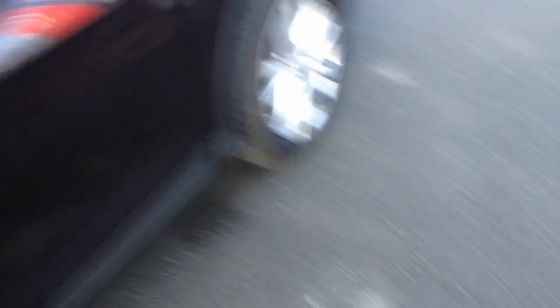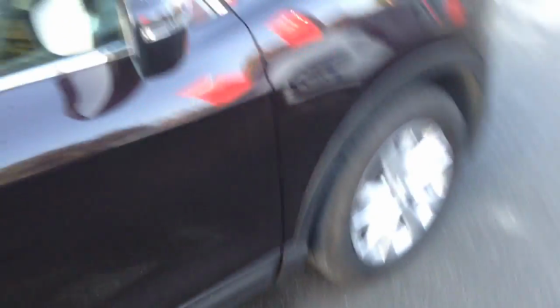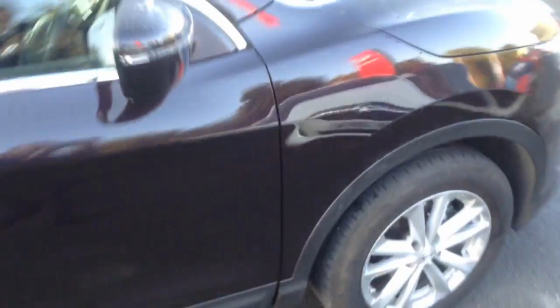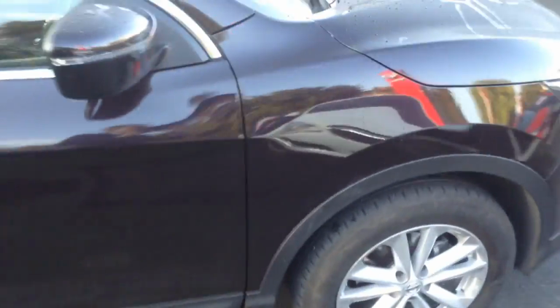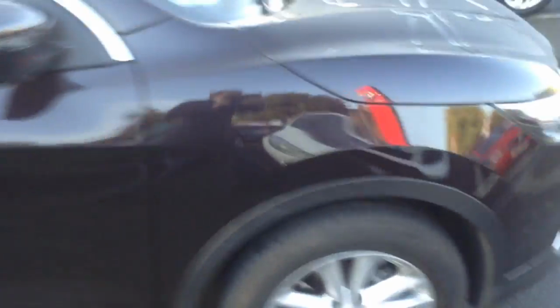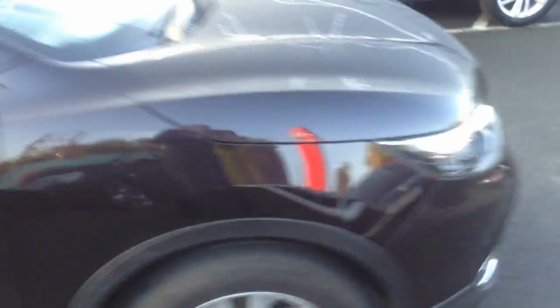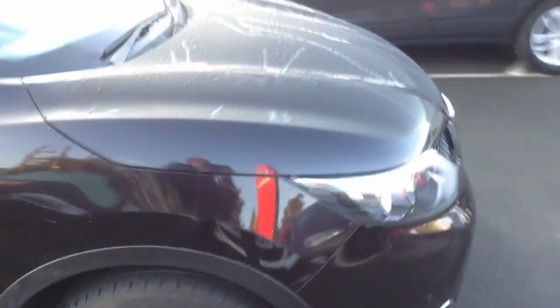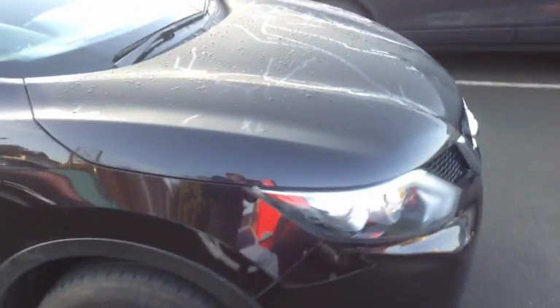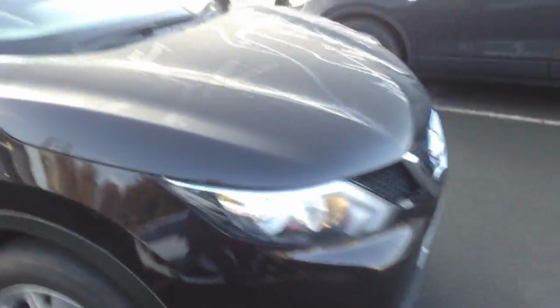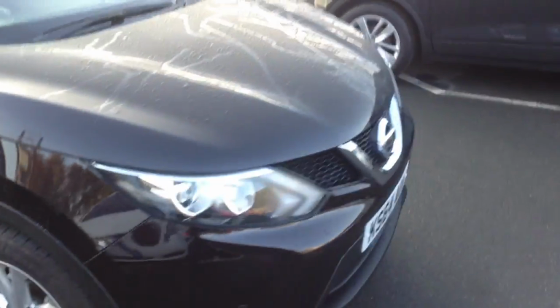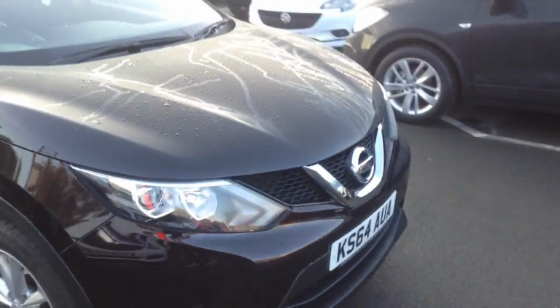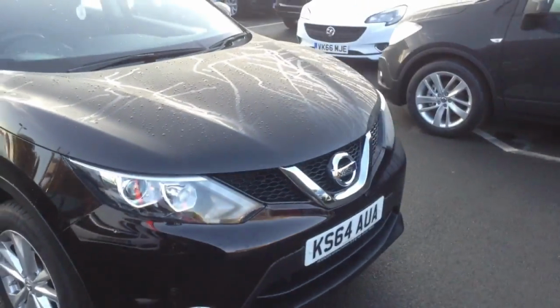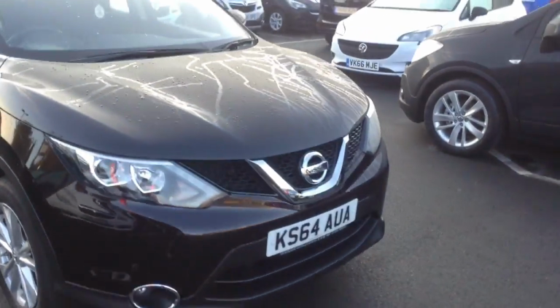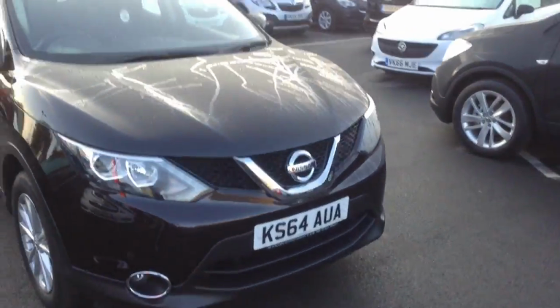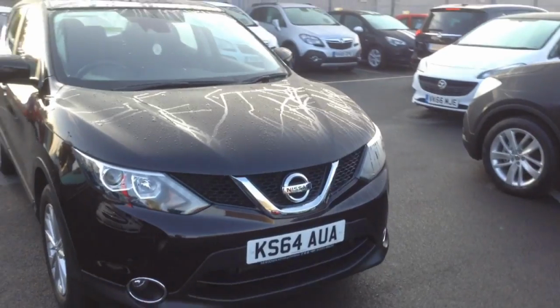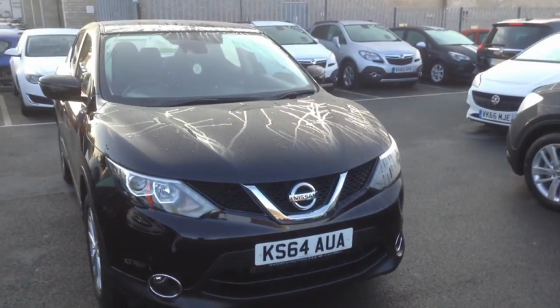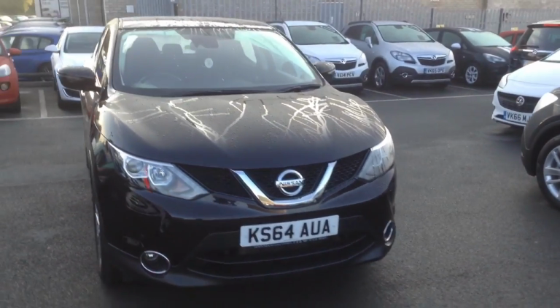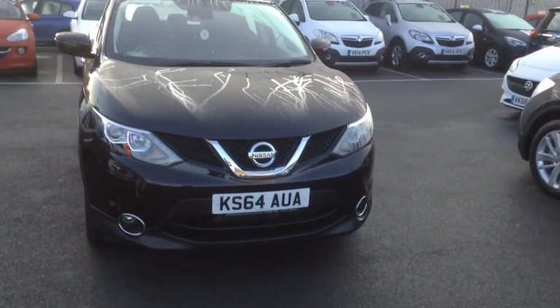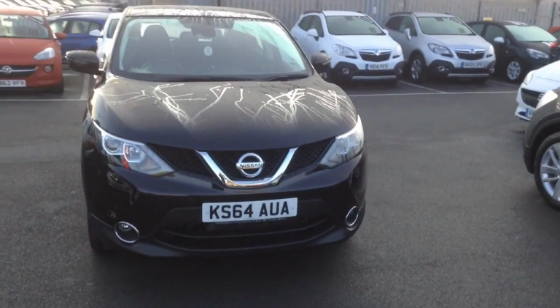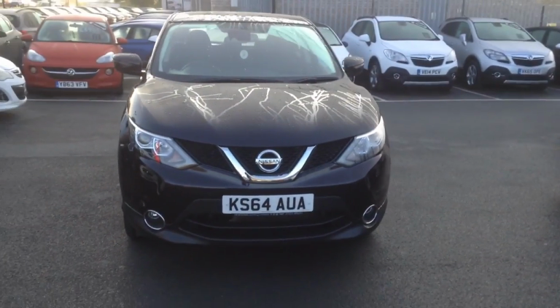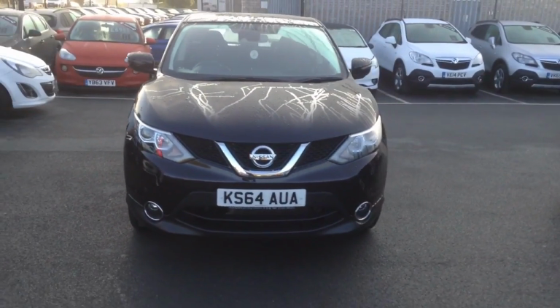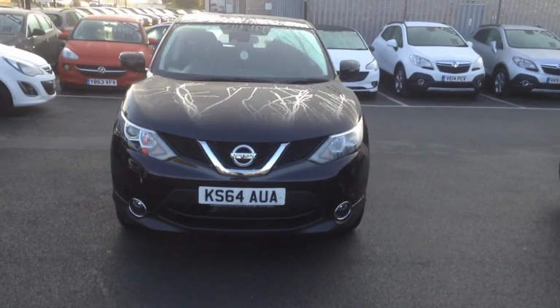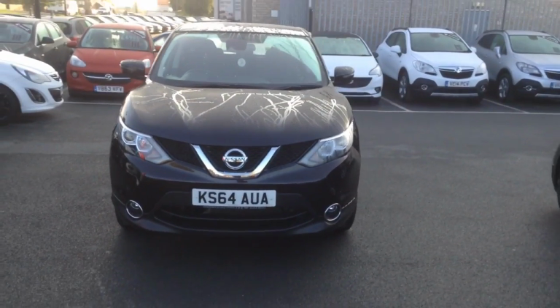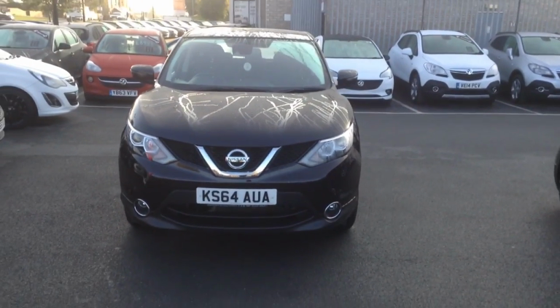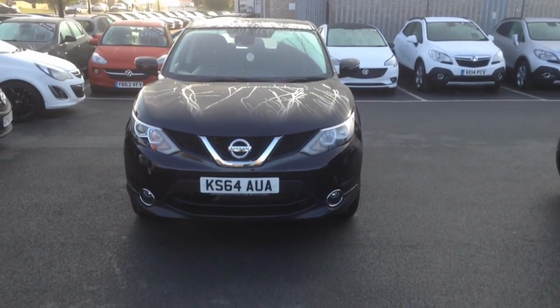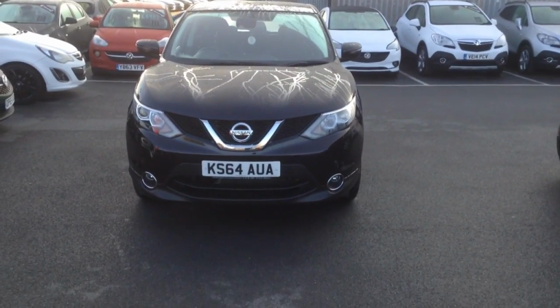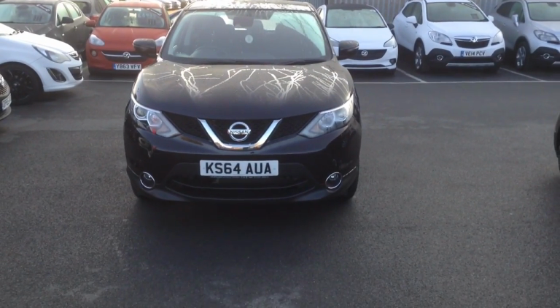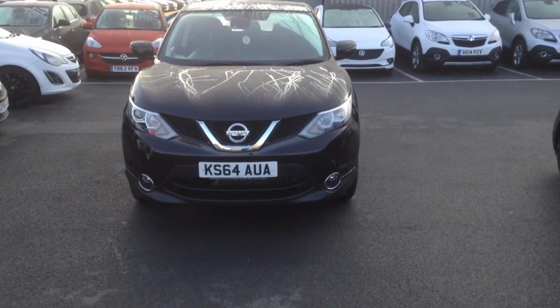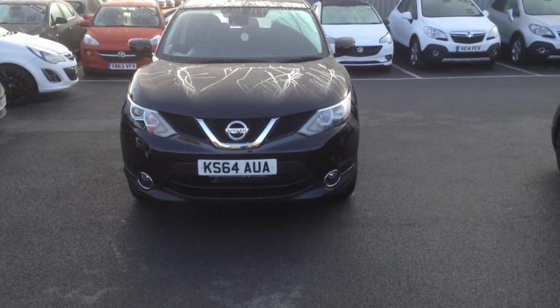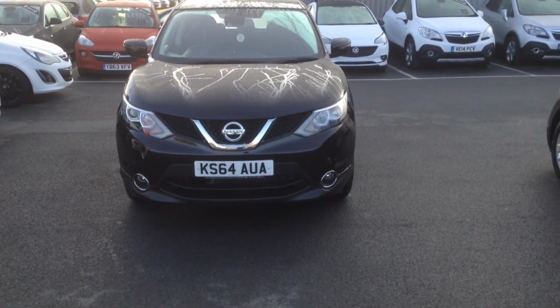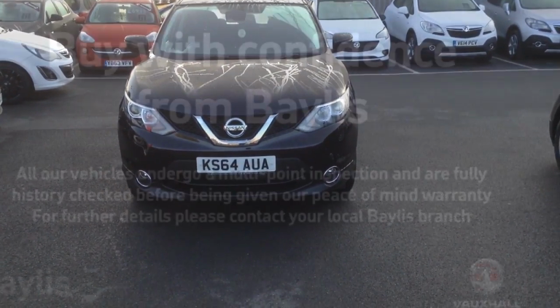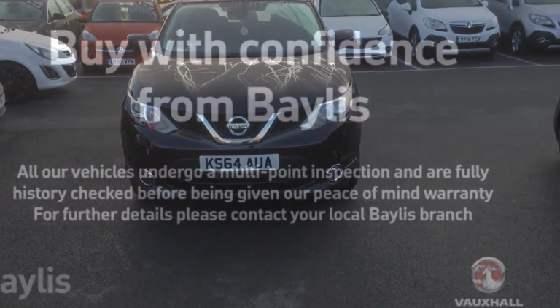If you would like any more information on this car or would like to come in for a test drive, please call Bayless Fox in Hereford on the link below. Thank you for watching.